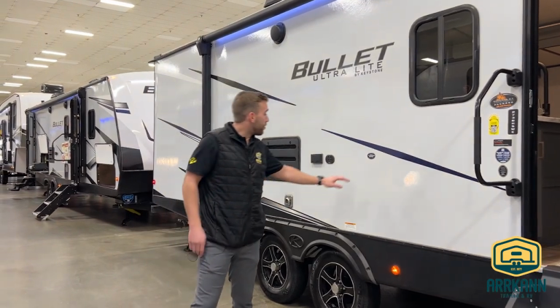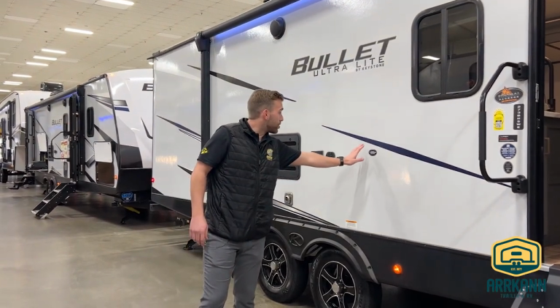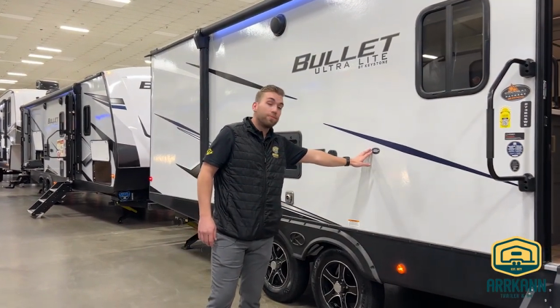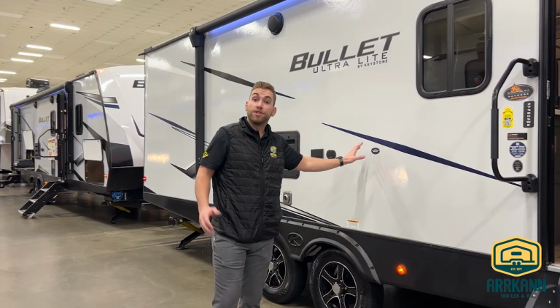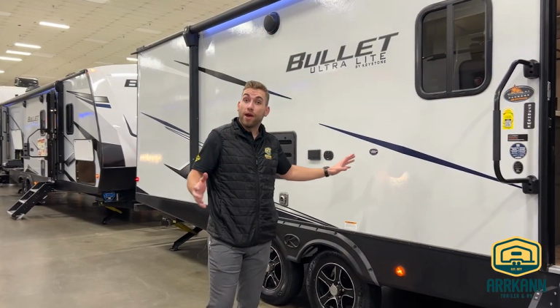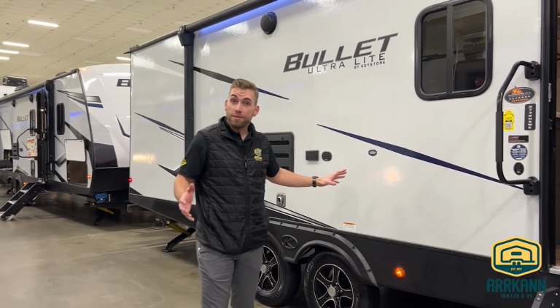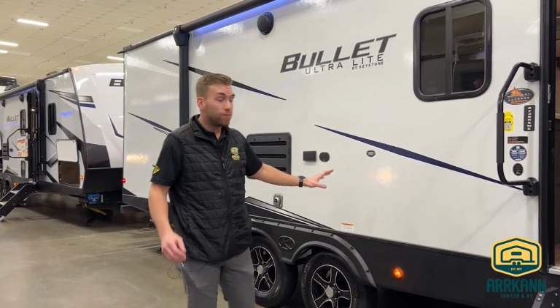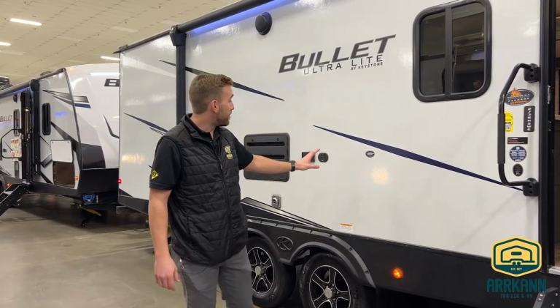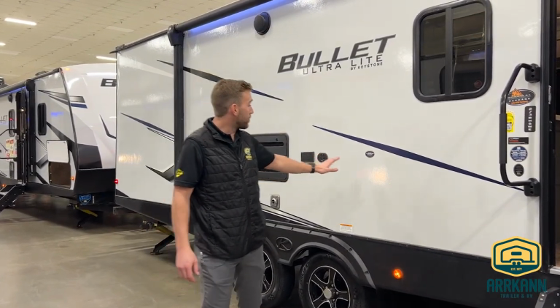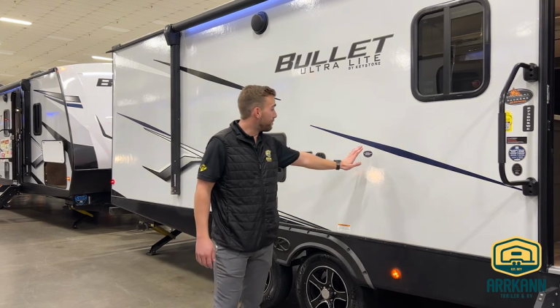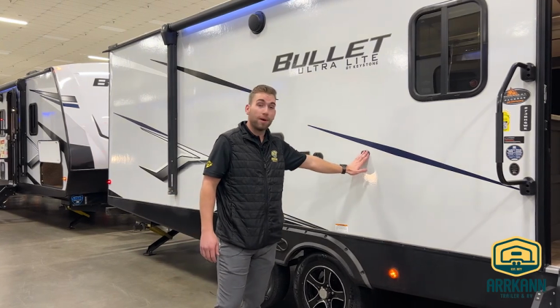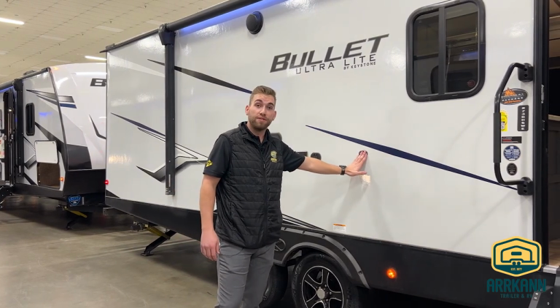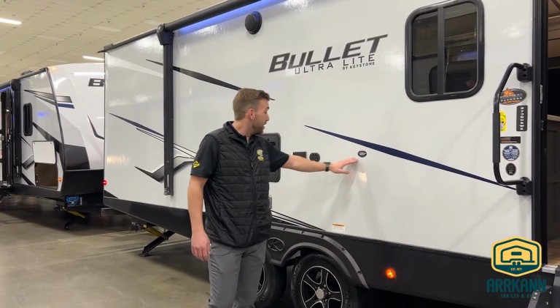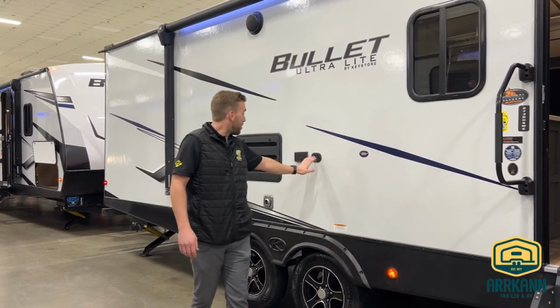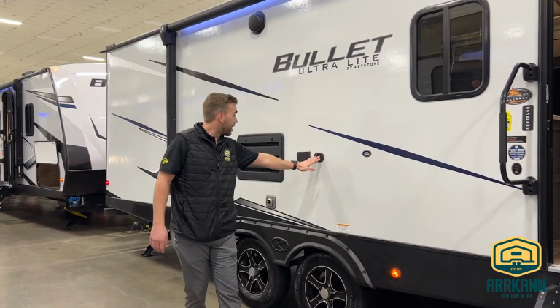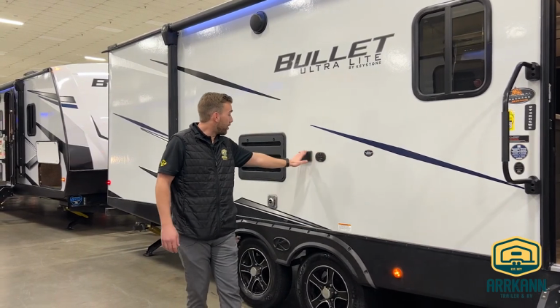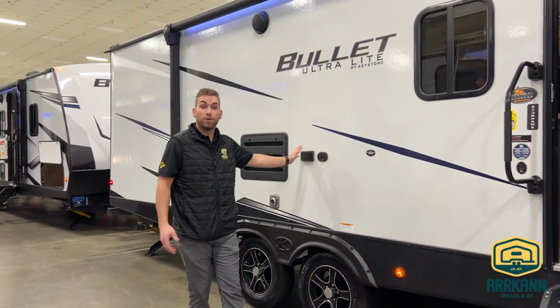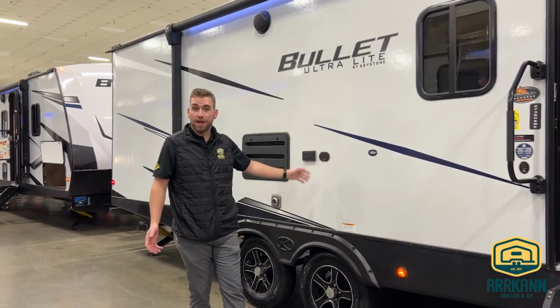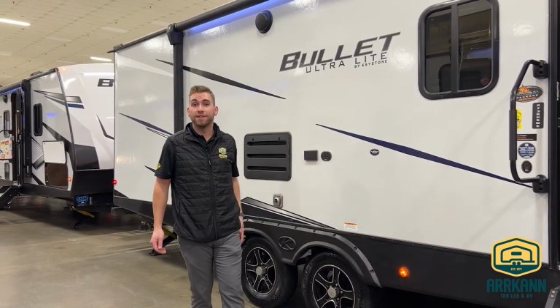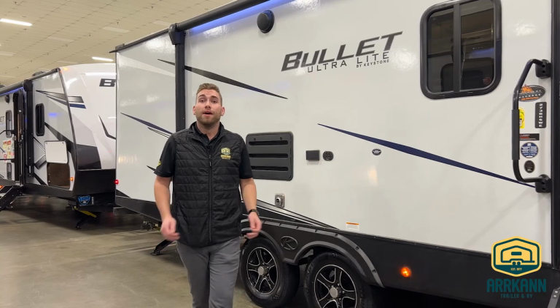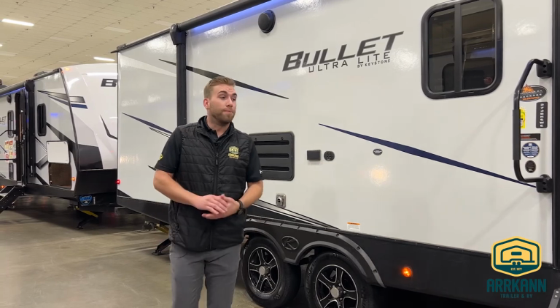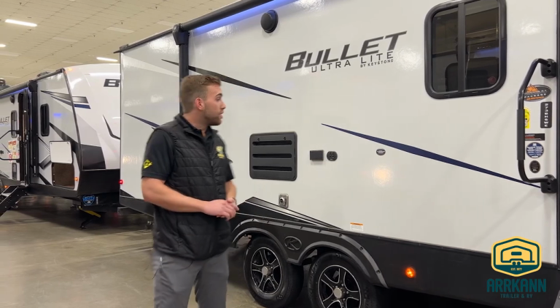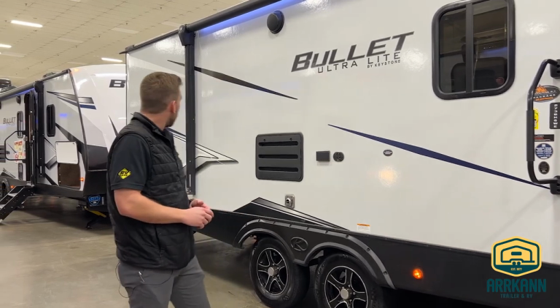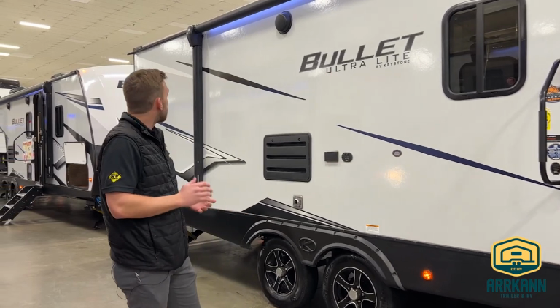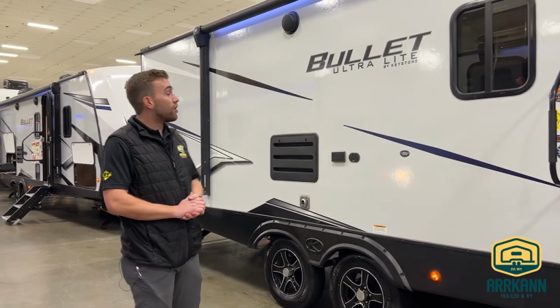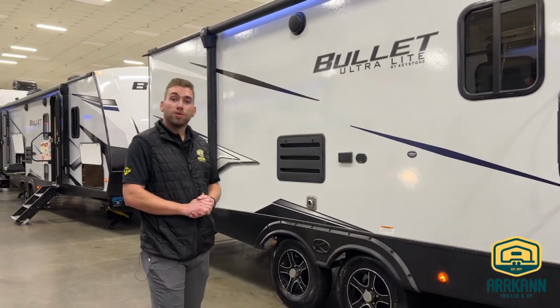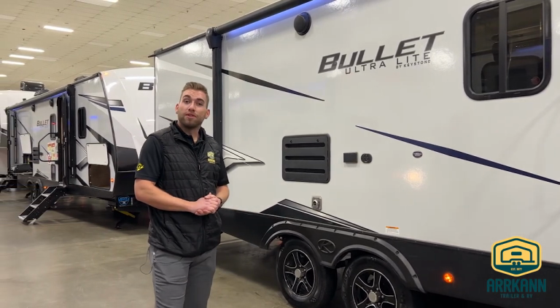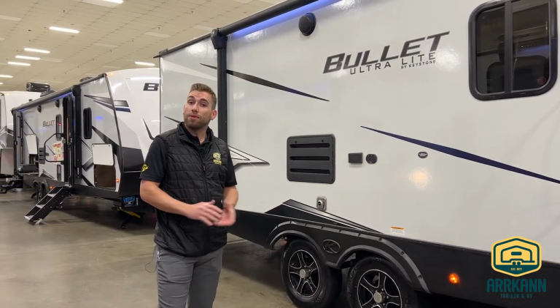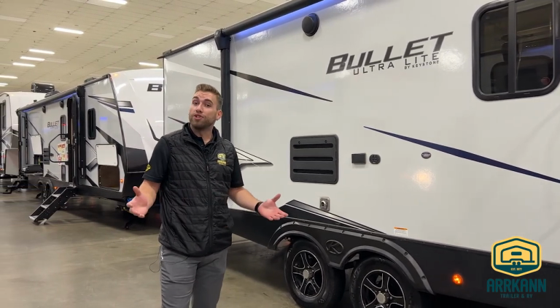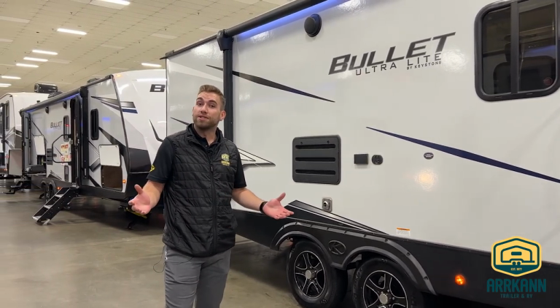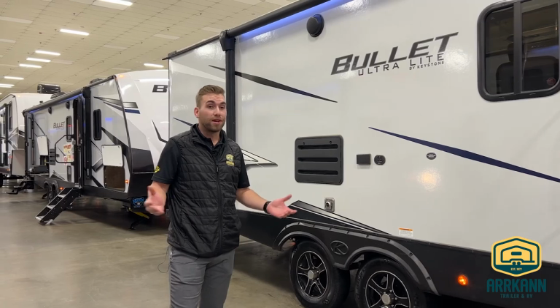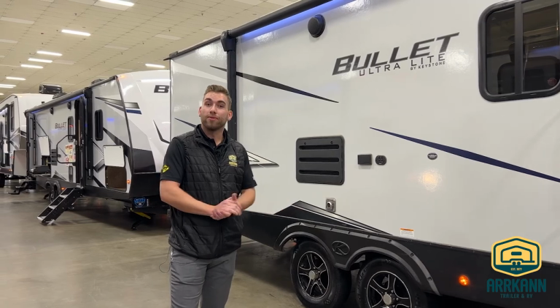Another feature to mention would be our exterior entertainment area. We do have a backer set up if you wanted to mount a TV, and then we'll have our cable and our power just beside that. That's going to about cover it for the exterior on the Bullet 273, but I want to invite you guys inside and we'll take a good look around.